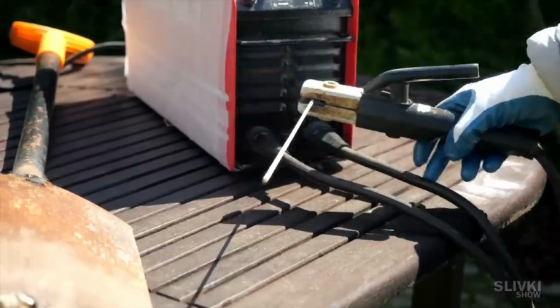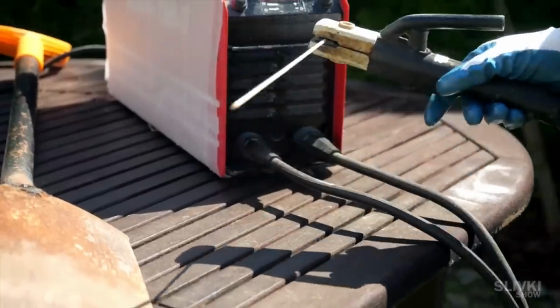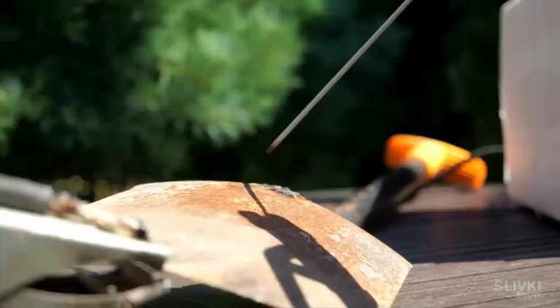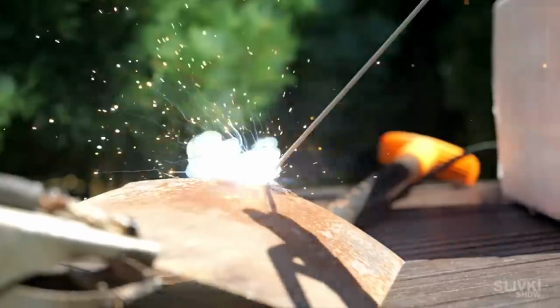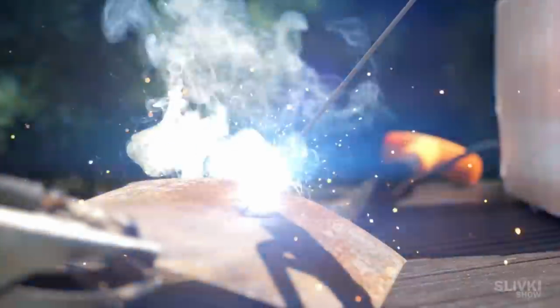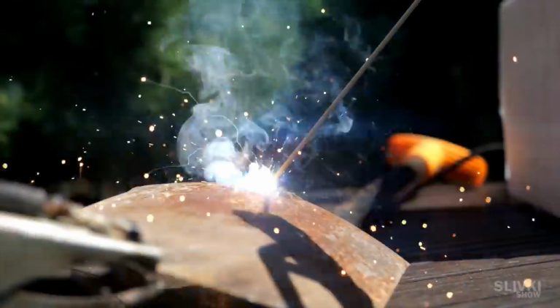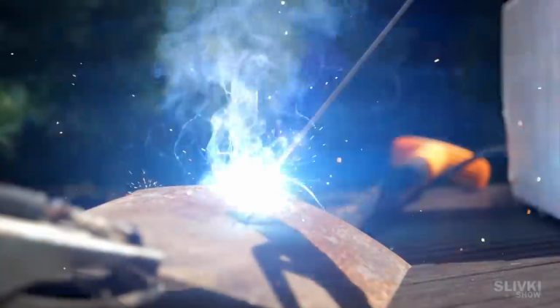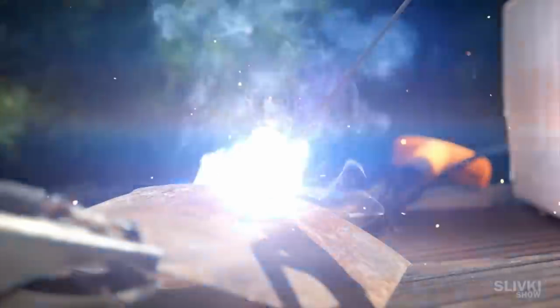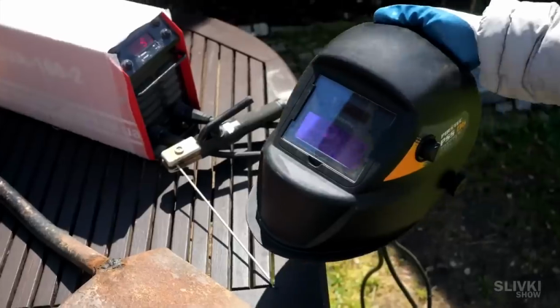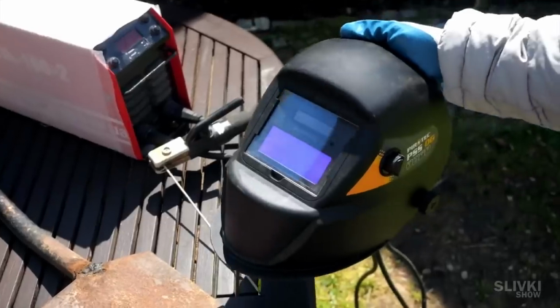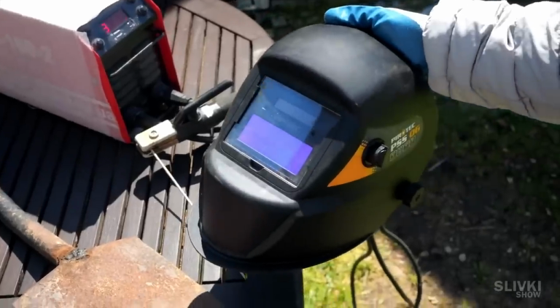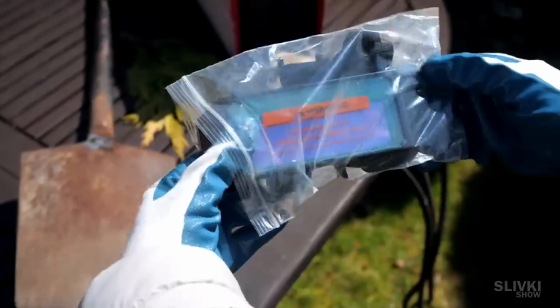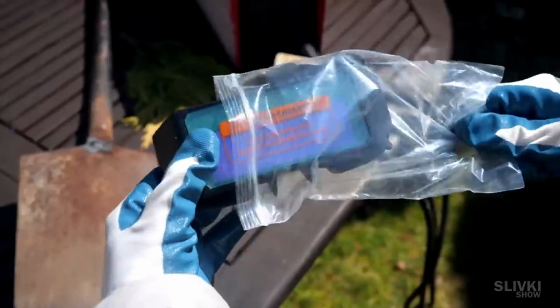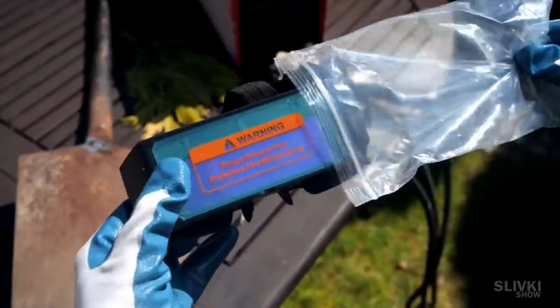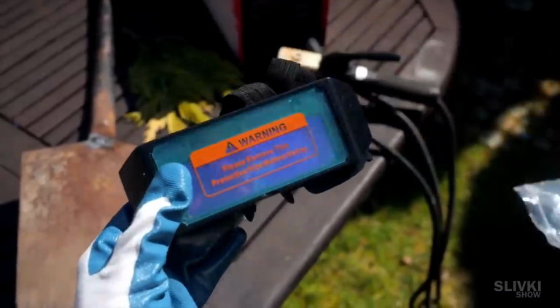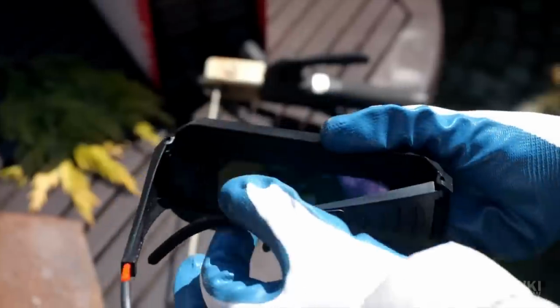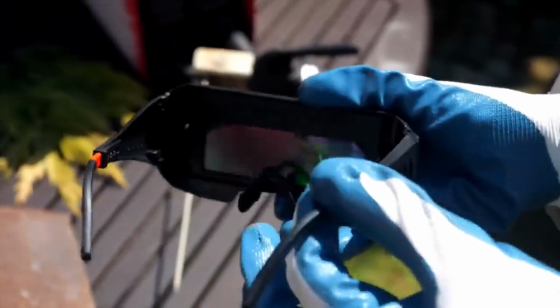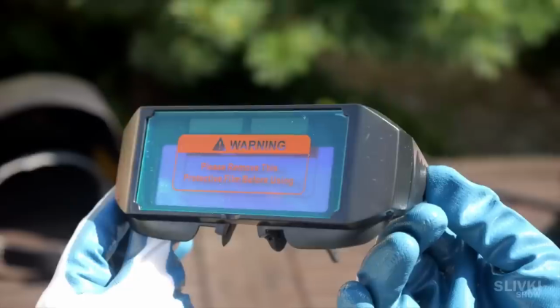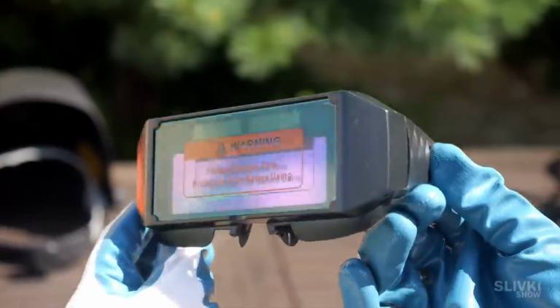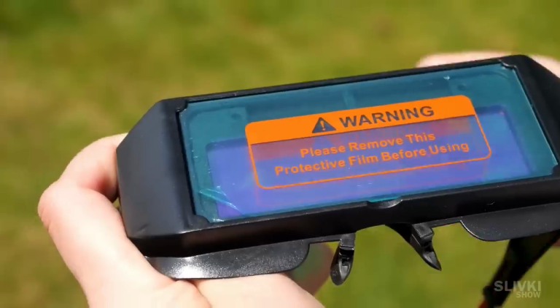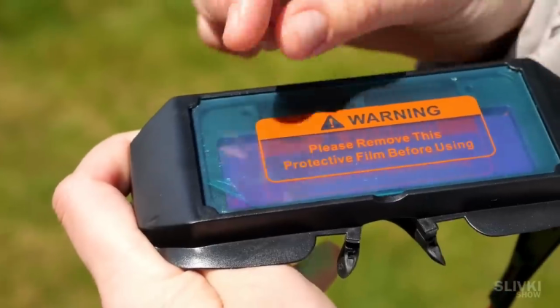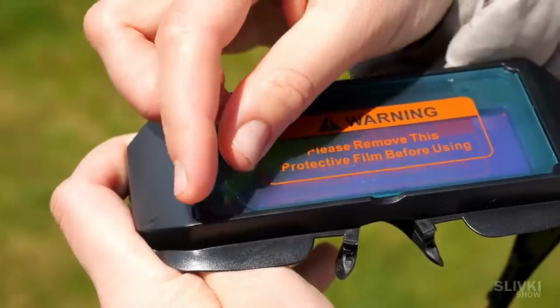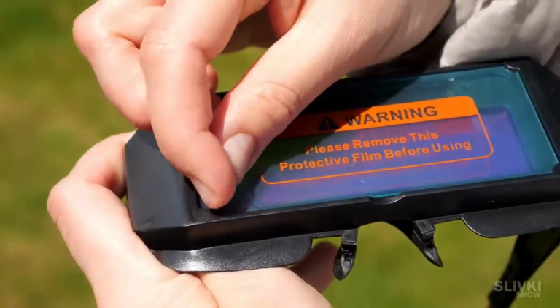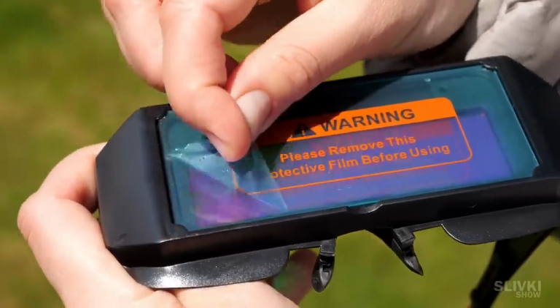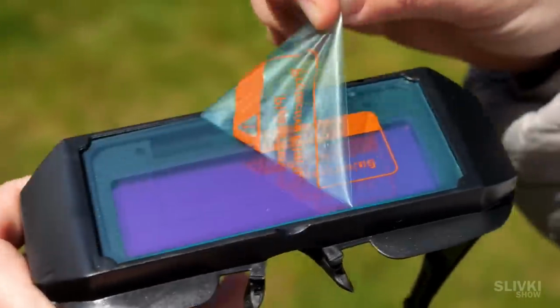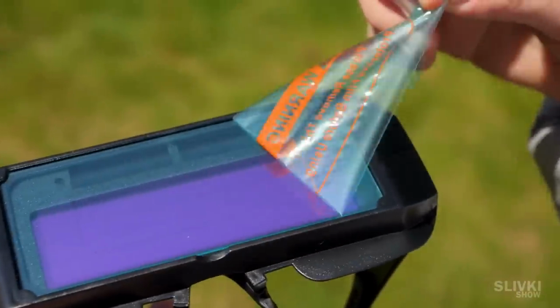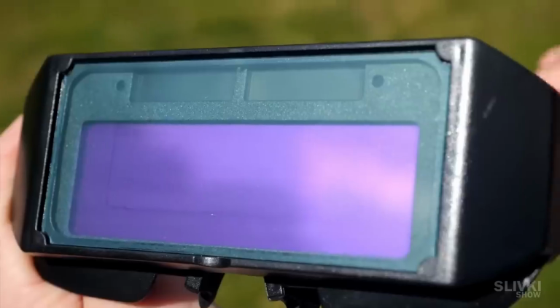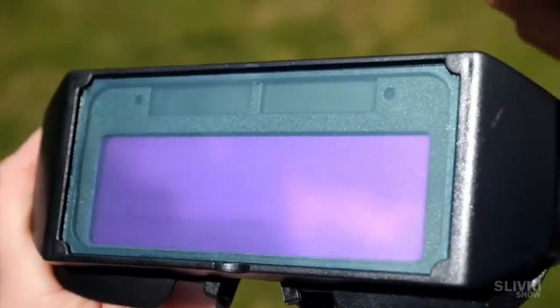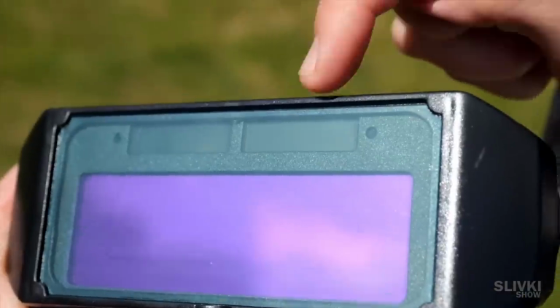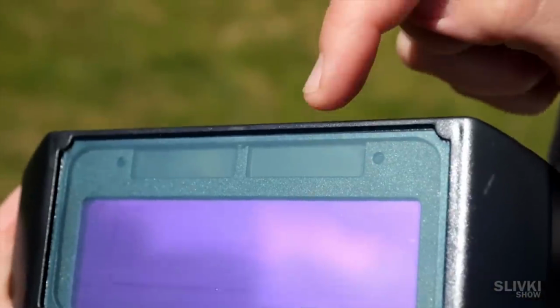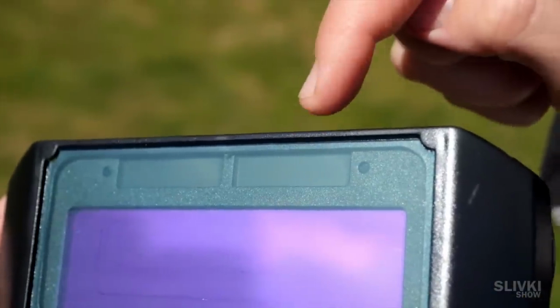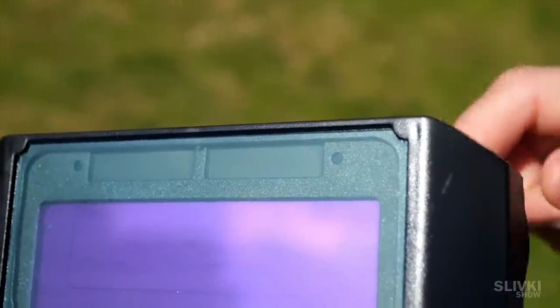The Chinese came up with a very interesting and compact alternative to the welding mask. These are brutal welding glasses which have built-in solar panels for self-darkening glass, which becomes dark when it gets a flash from the welding.